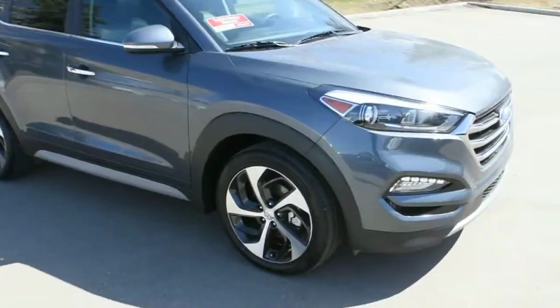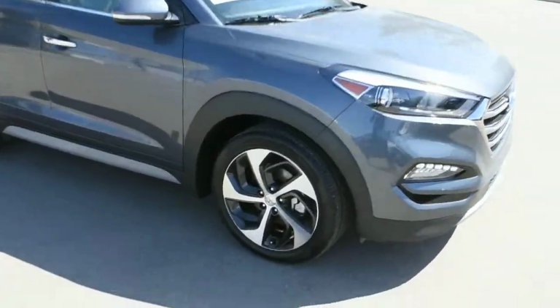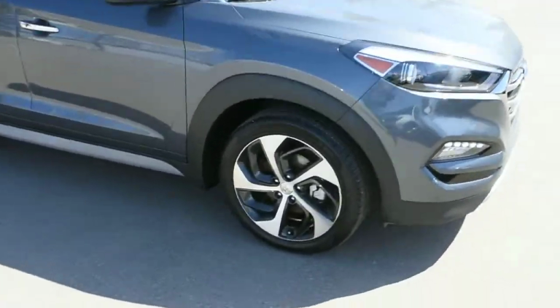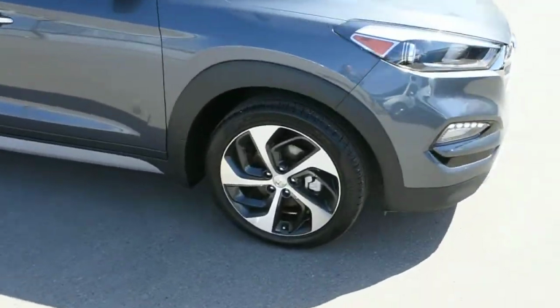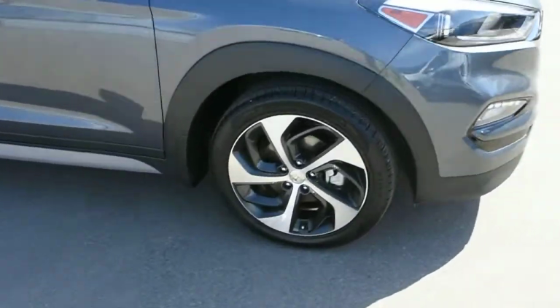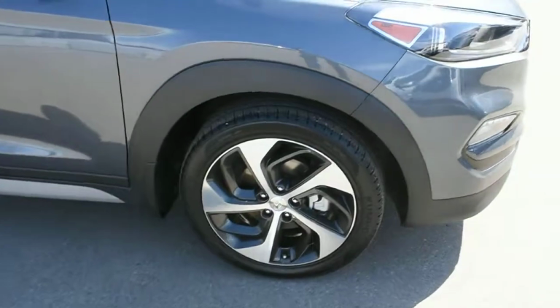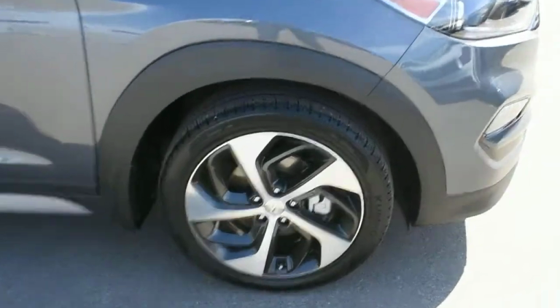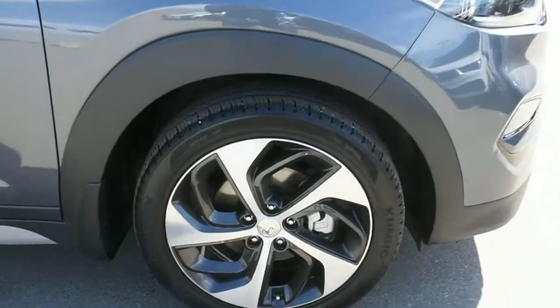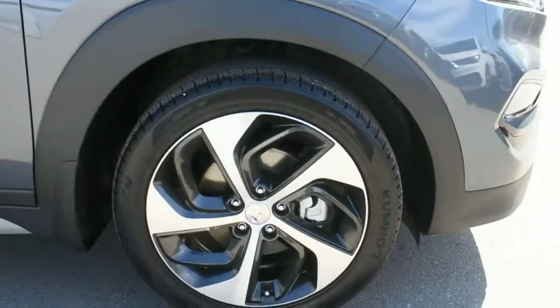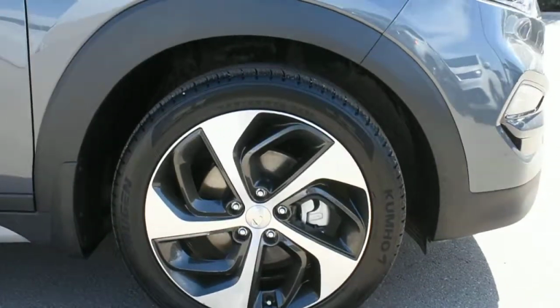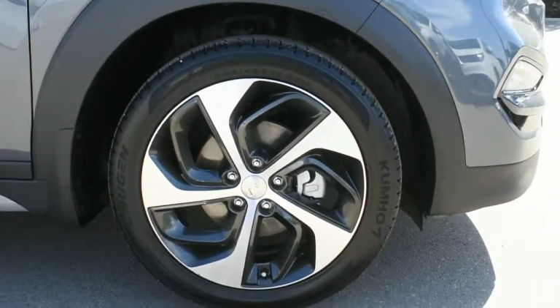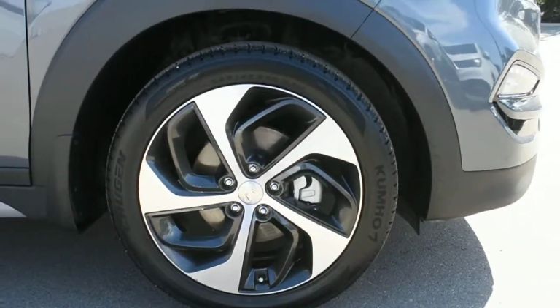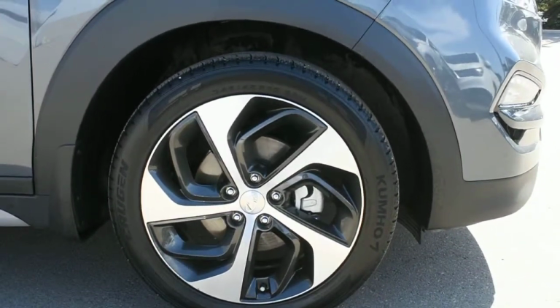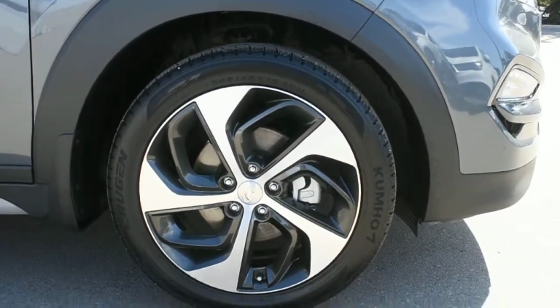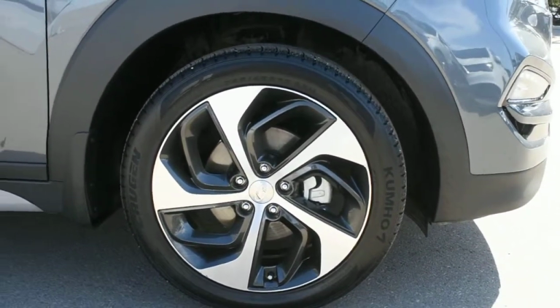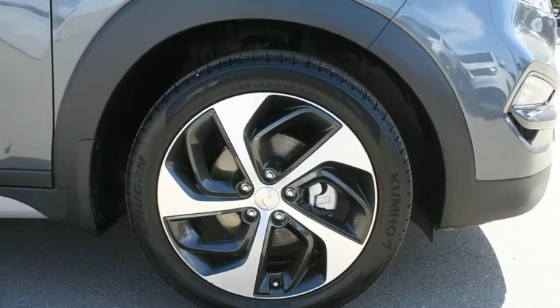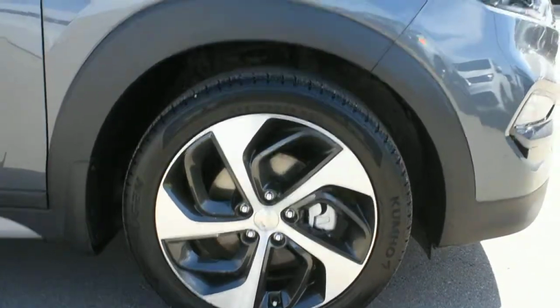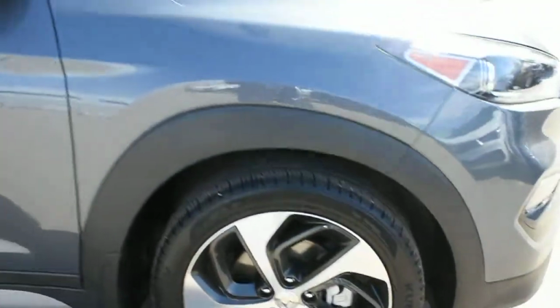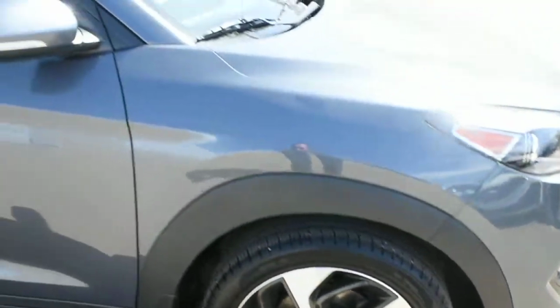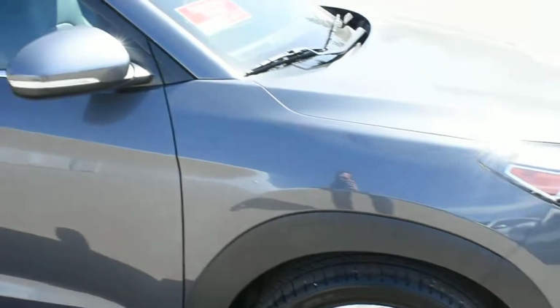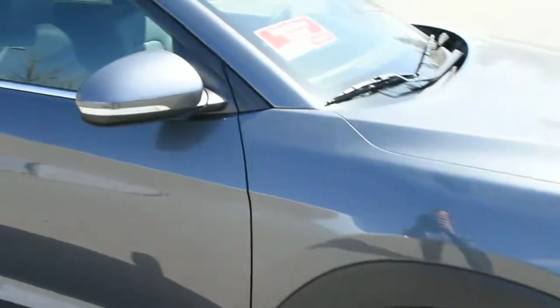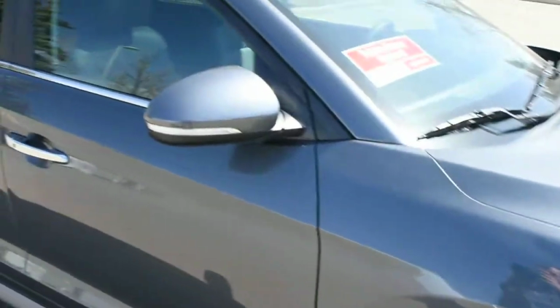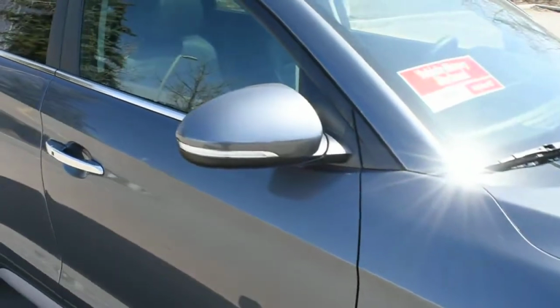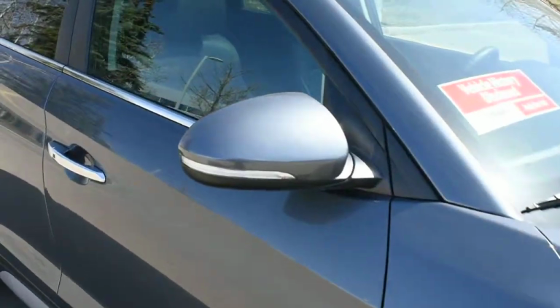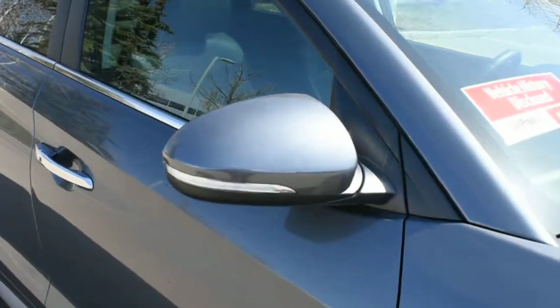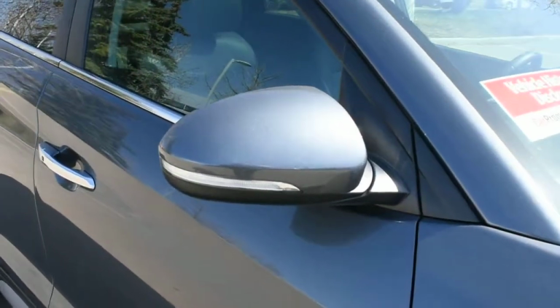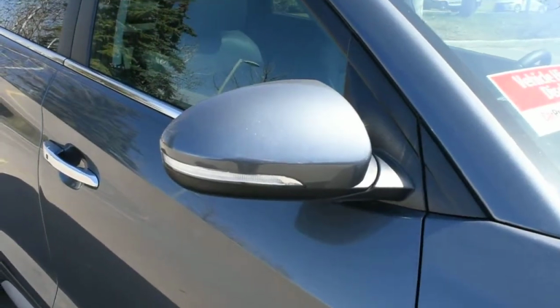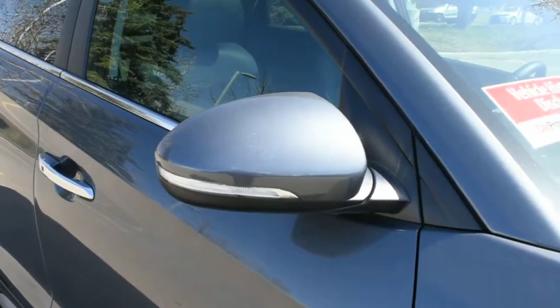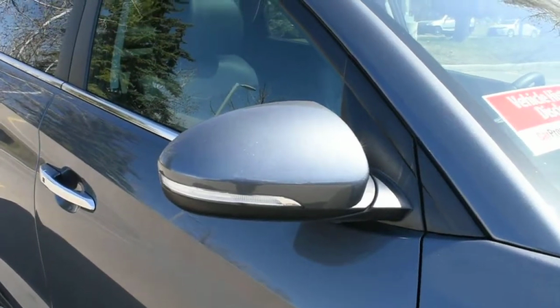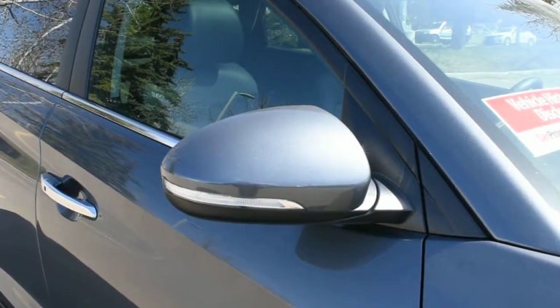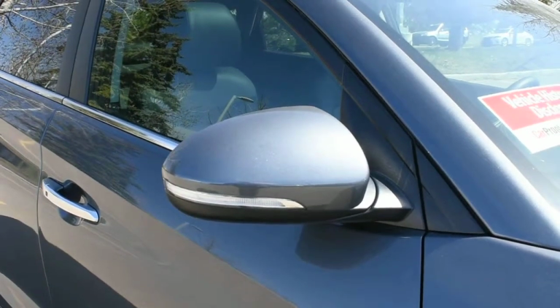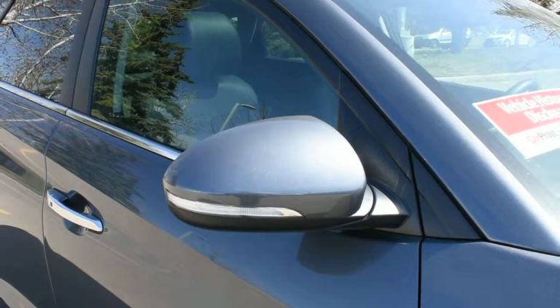Now down below you do have your upgraded 19-inch alloy wheels with your Kumho all-season tires.